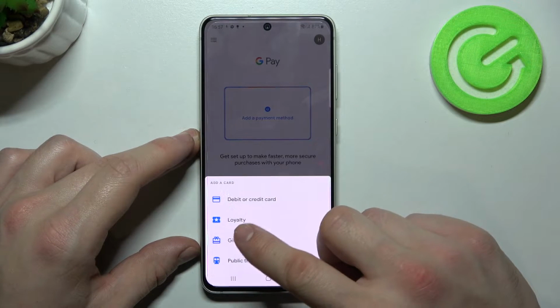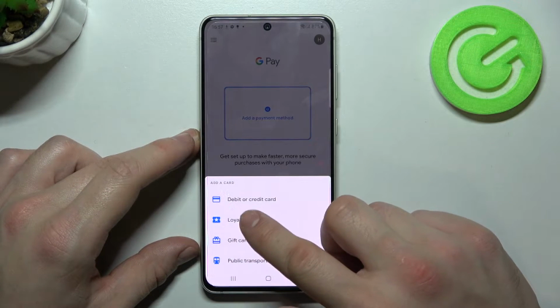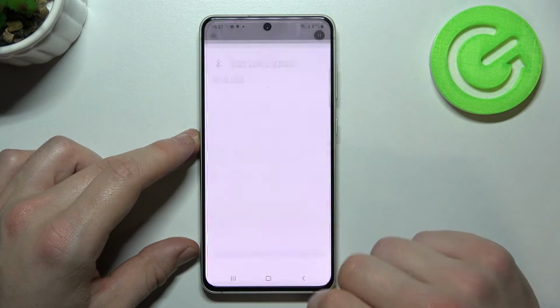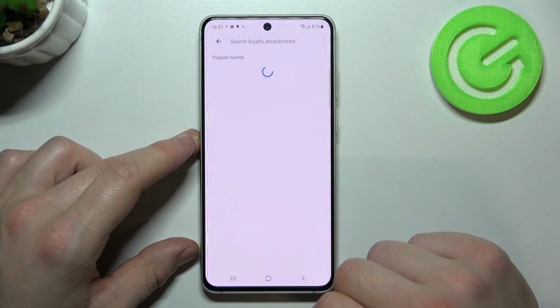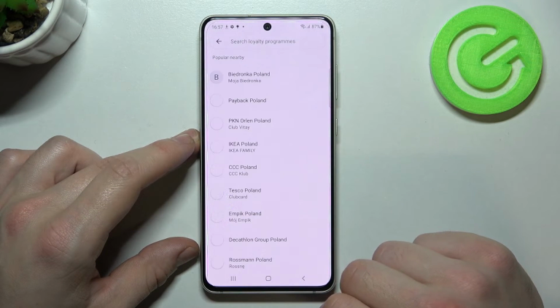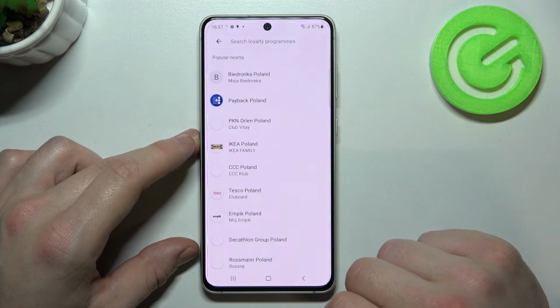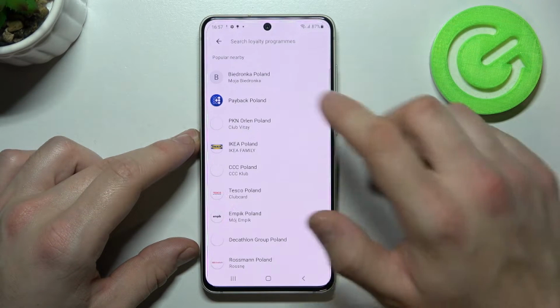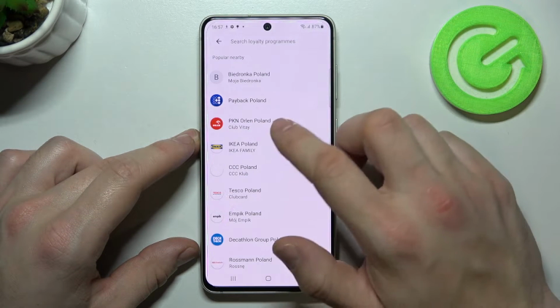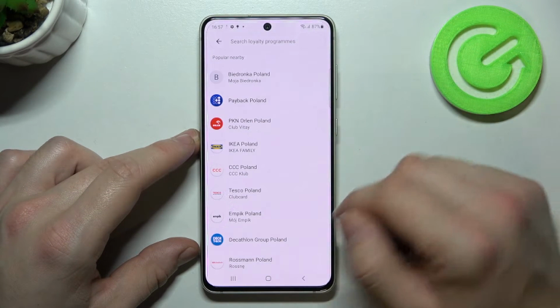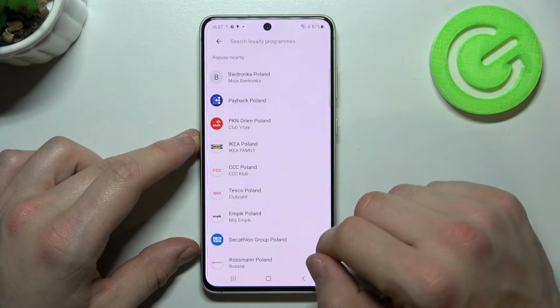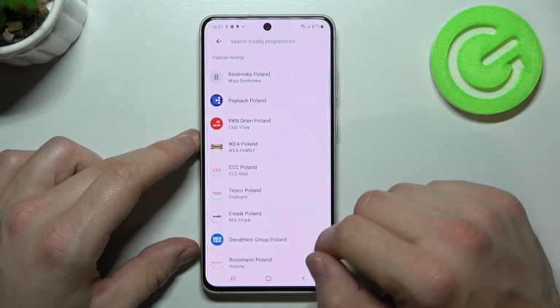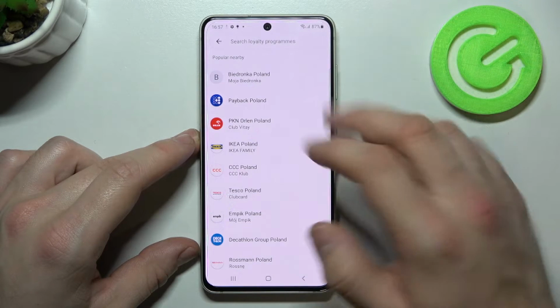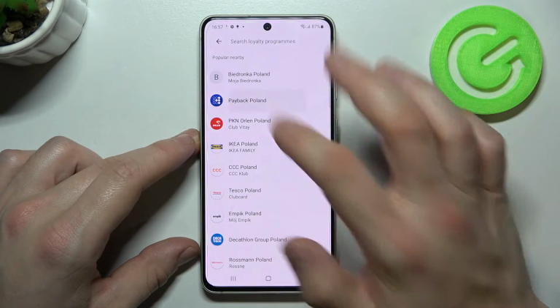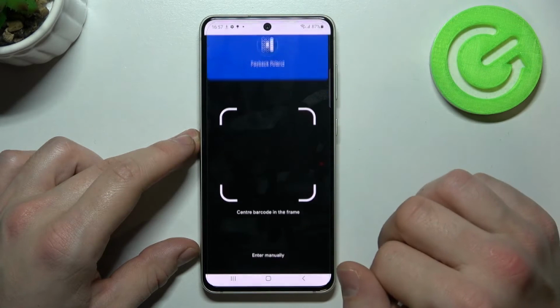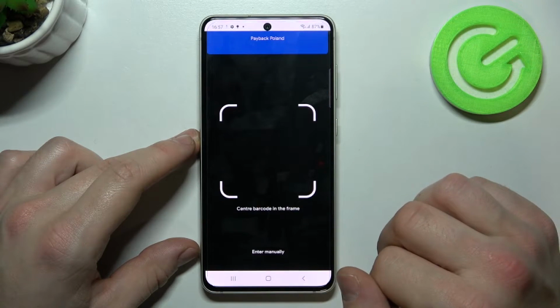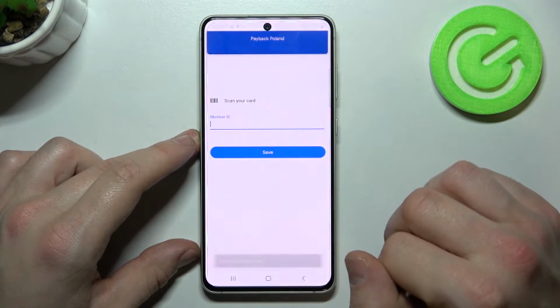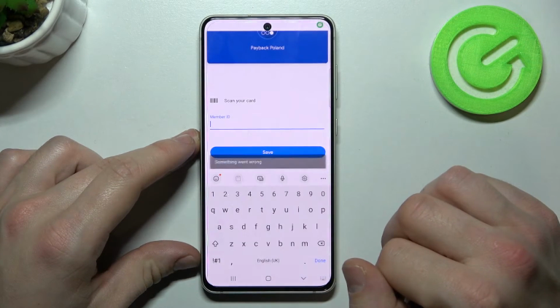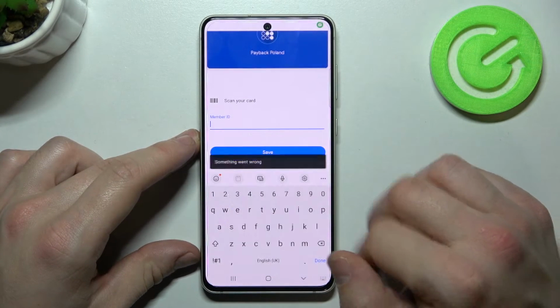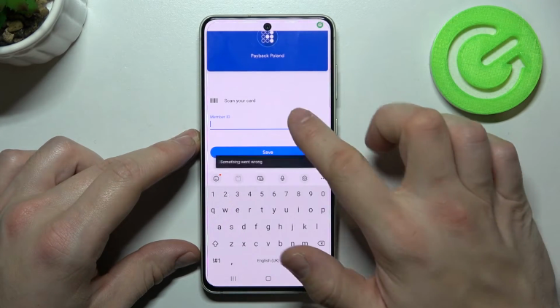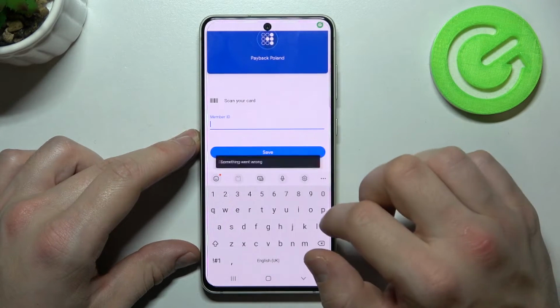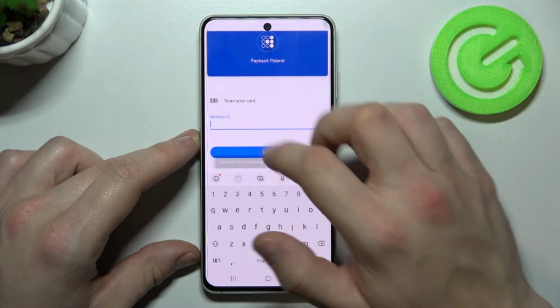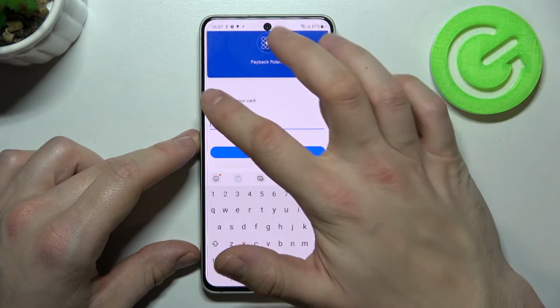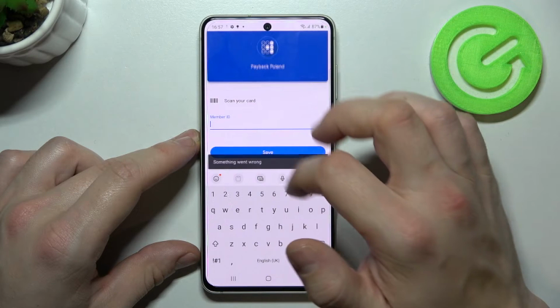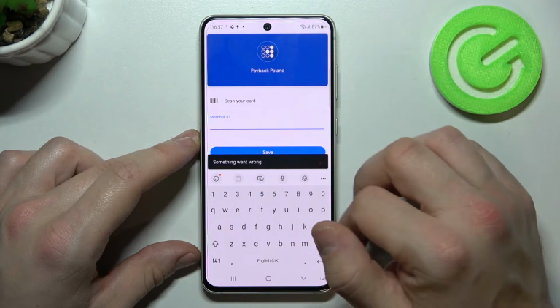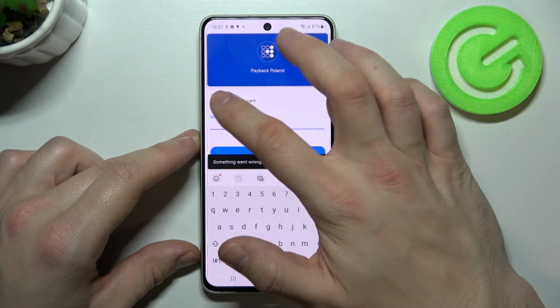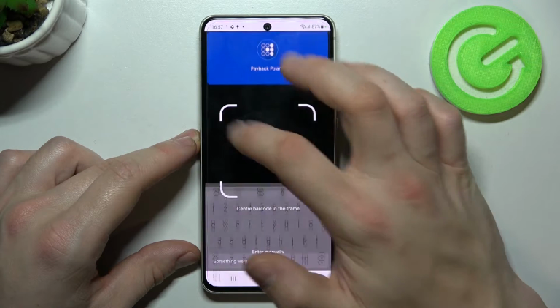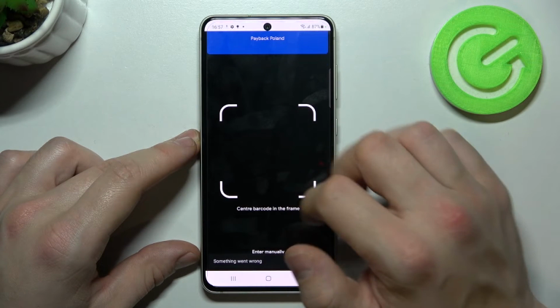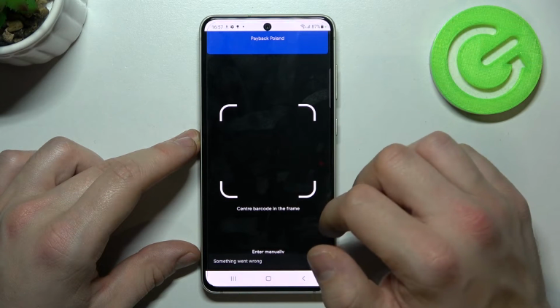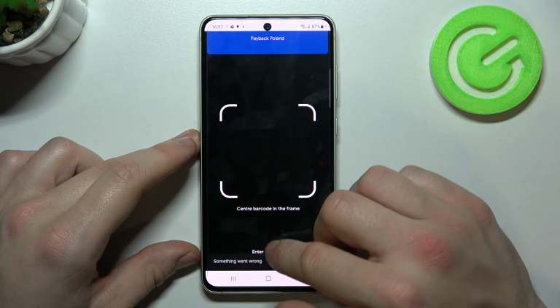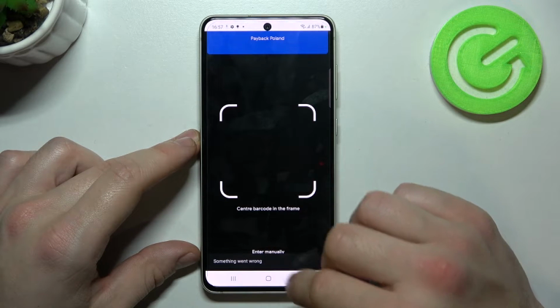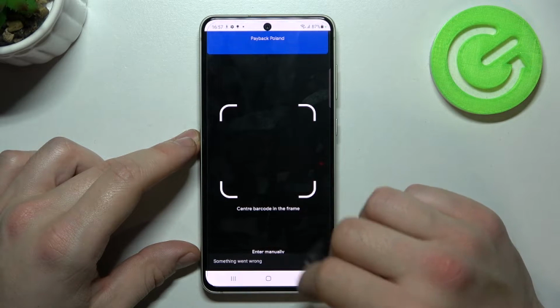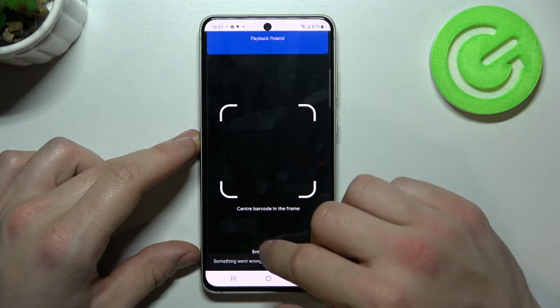Firstly, let's select loyalty and select the card you want to add, for example Payback Poland. Now you can scan your card or enter the details manually.